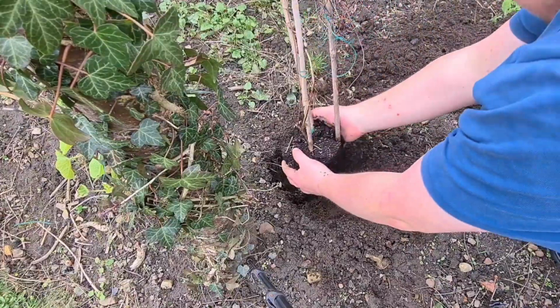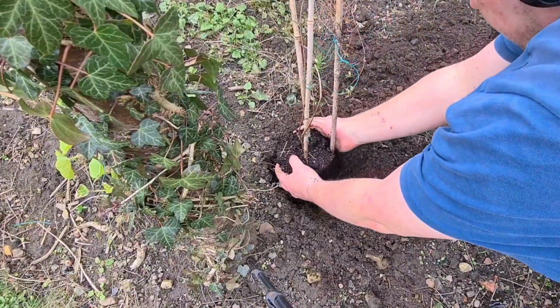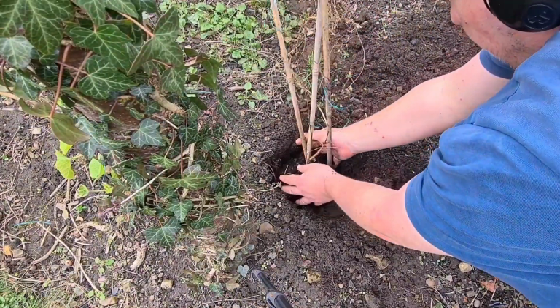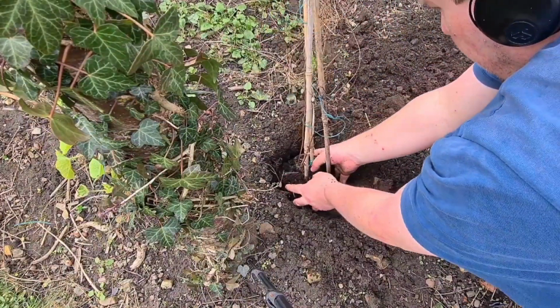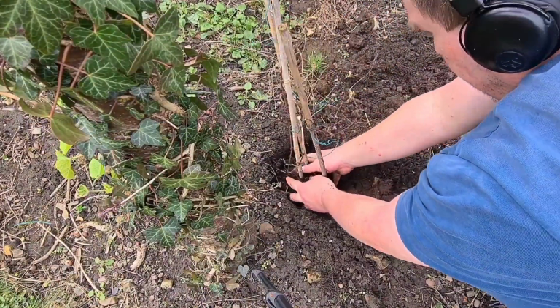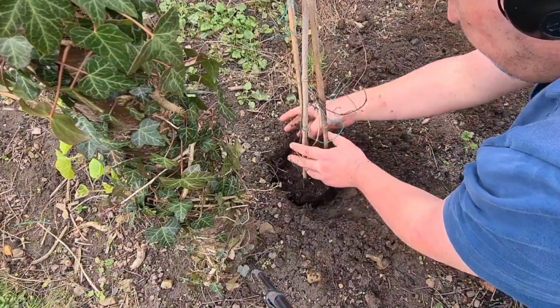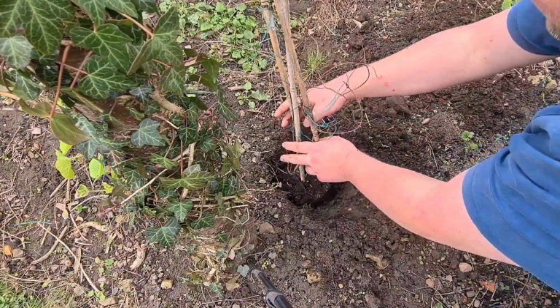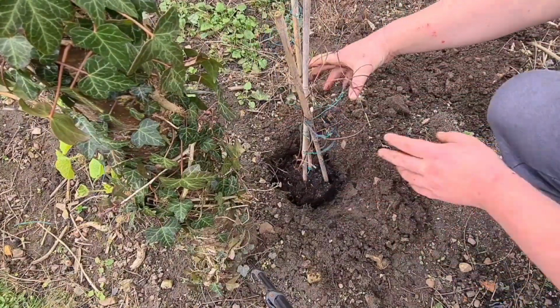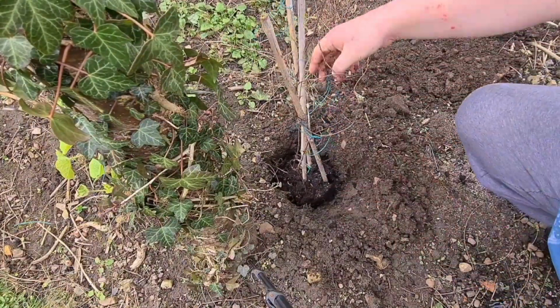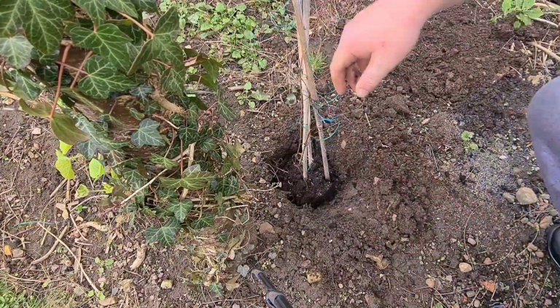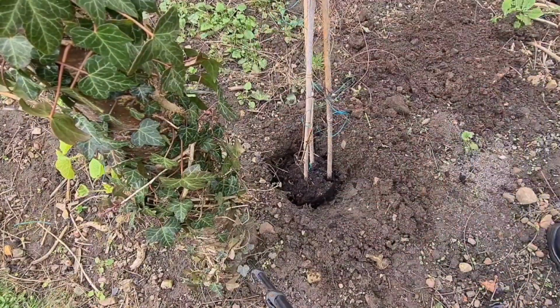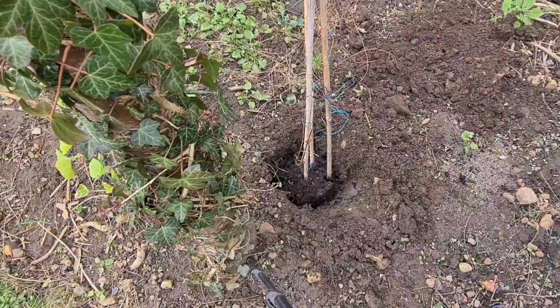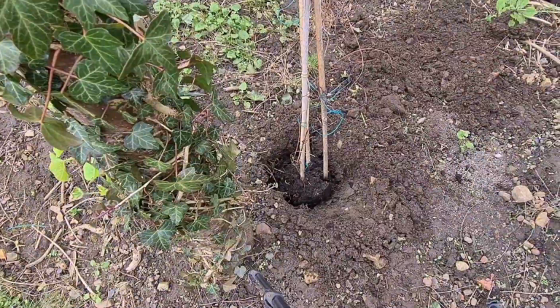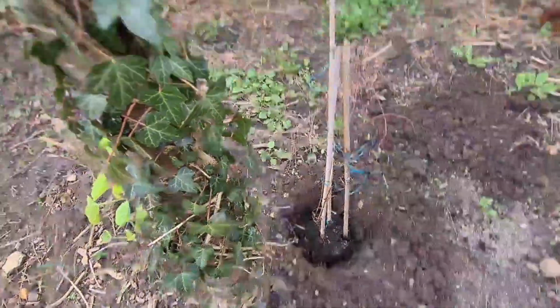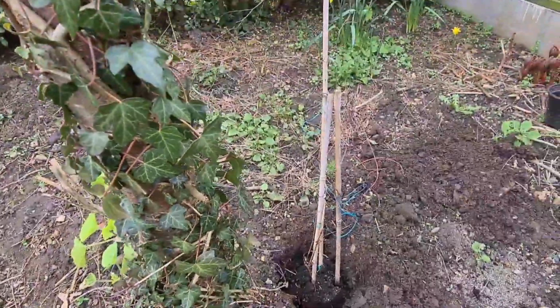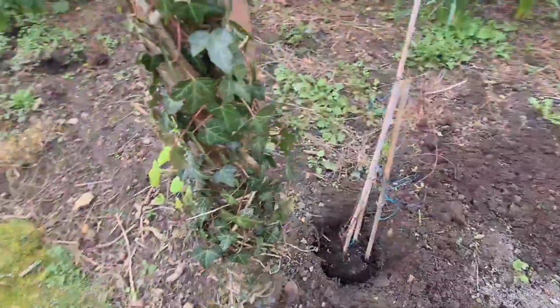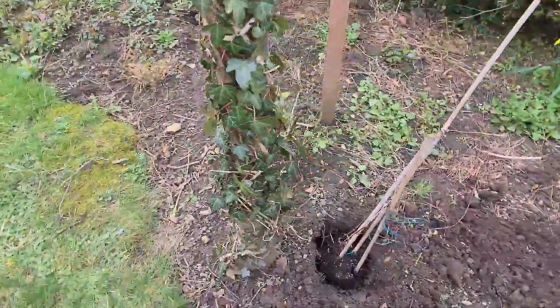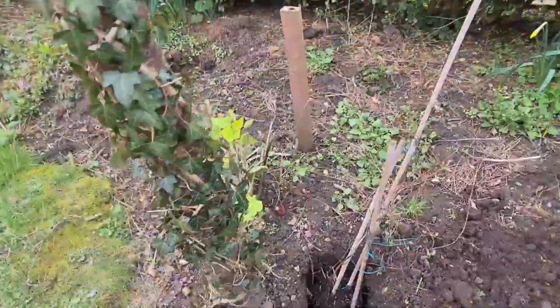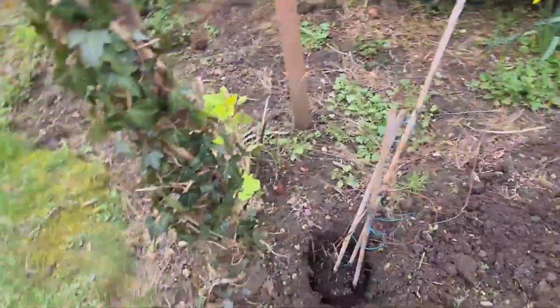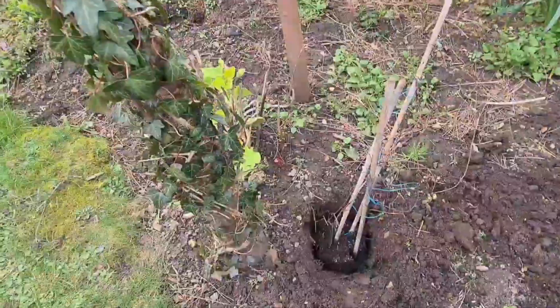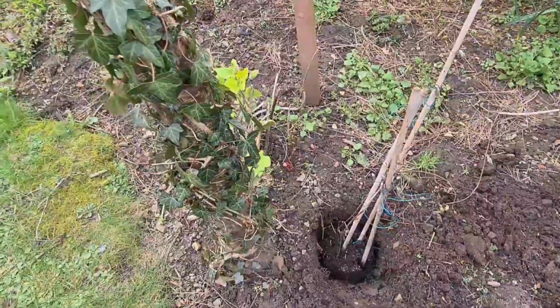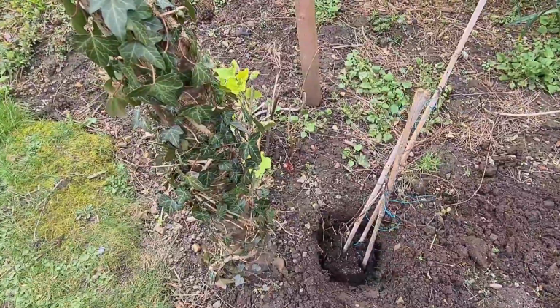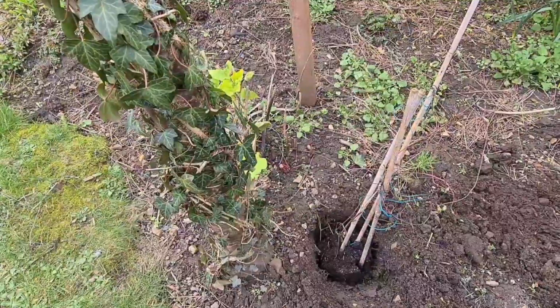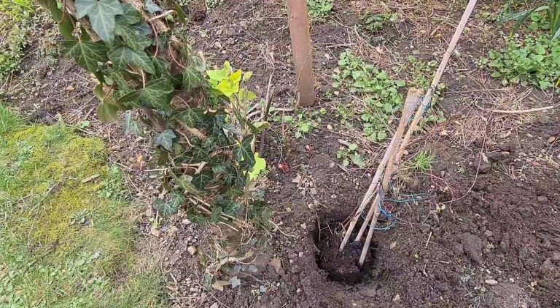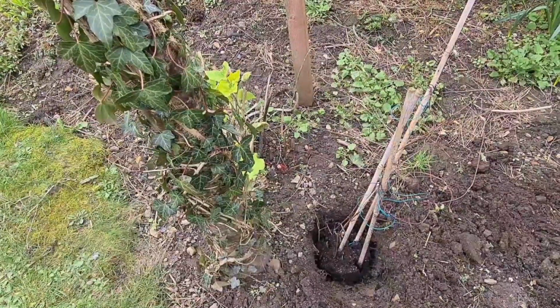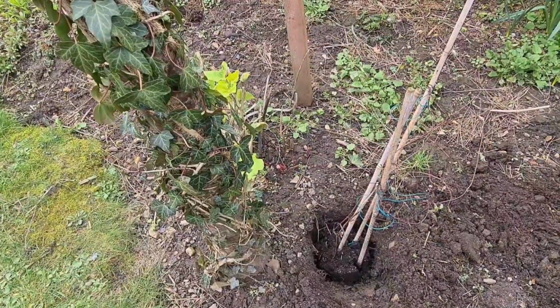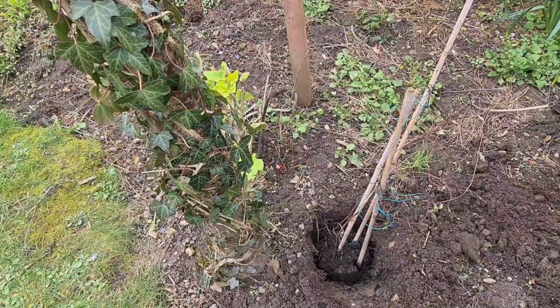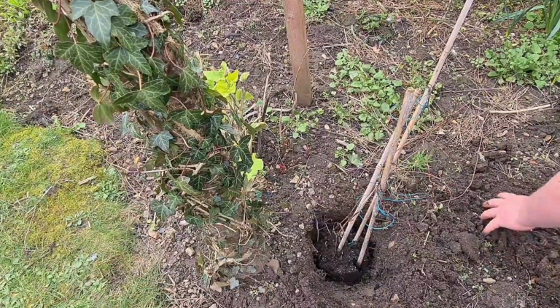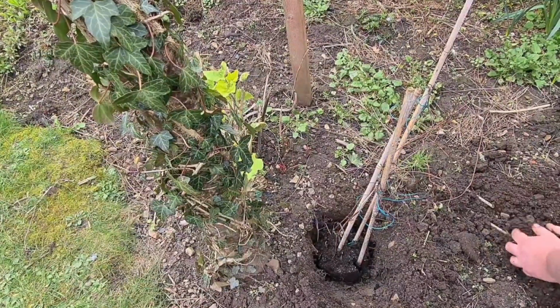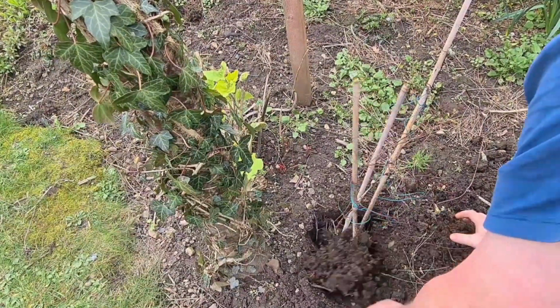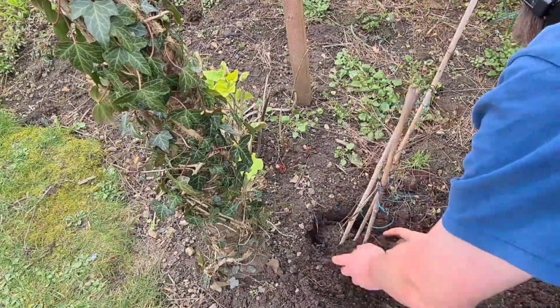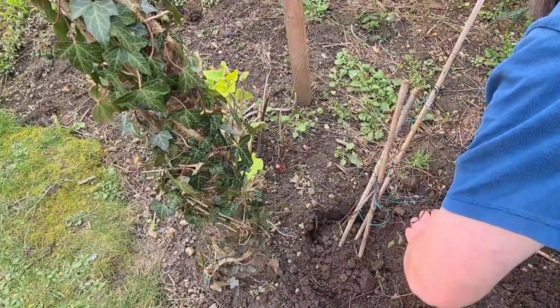When it's planted, as you can see, that's a few inches deeper — you want it a few inches deeper than the pot — and then simply backfill it.